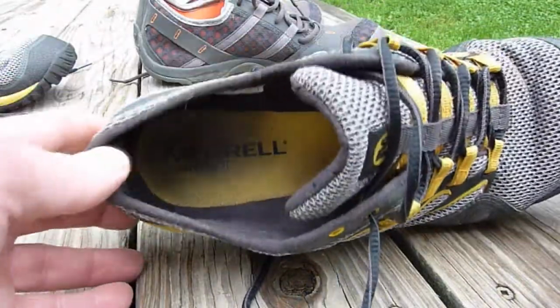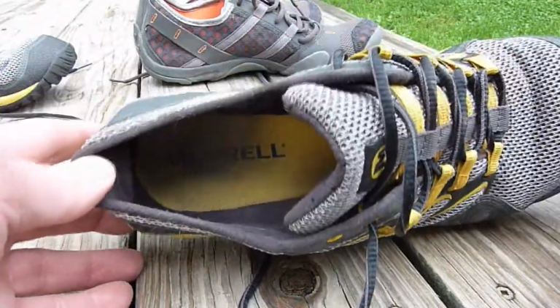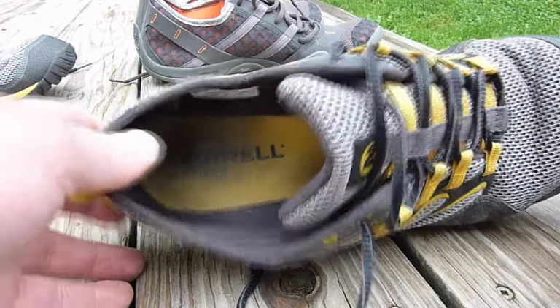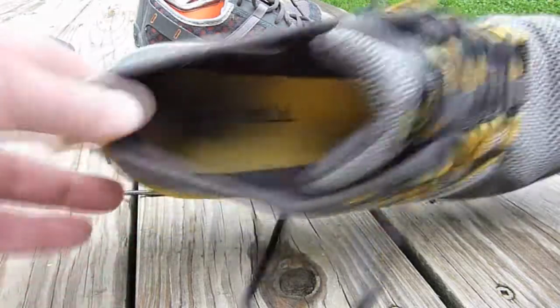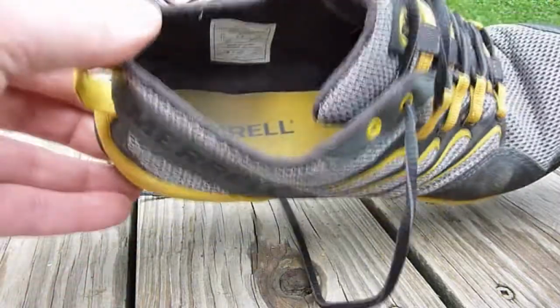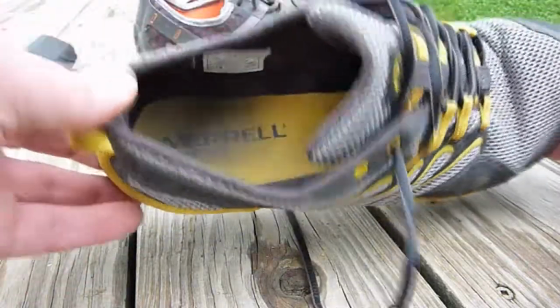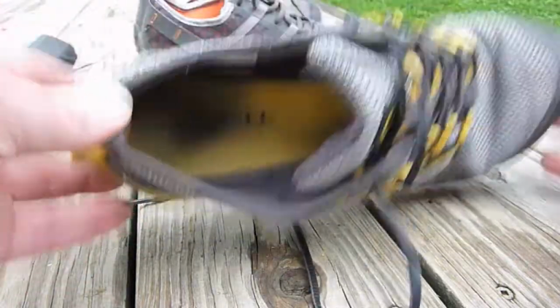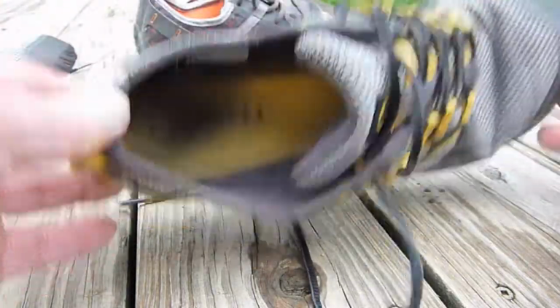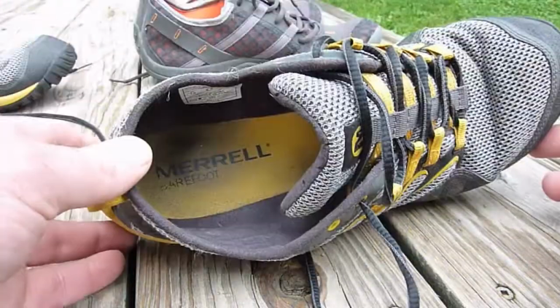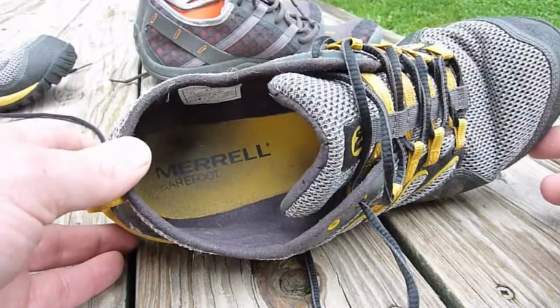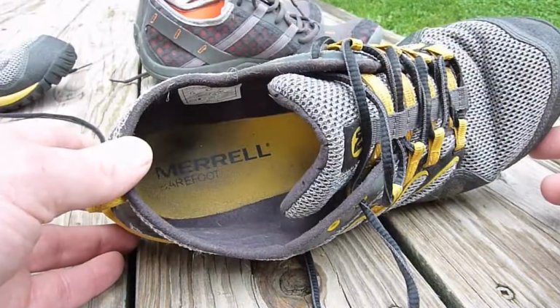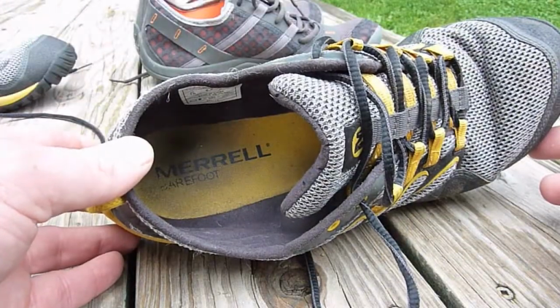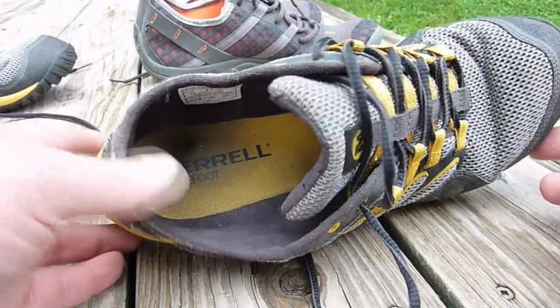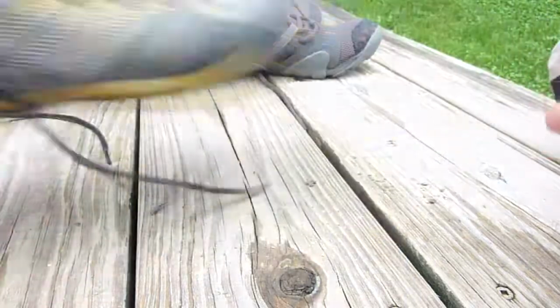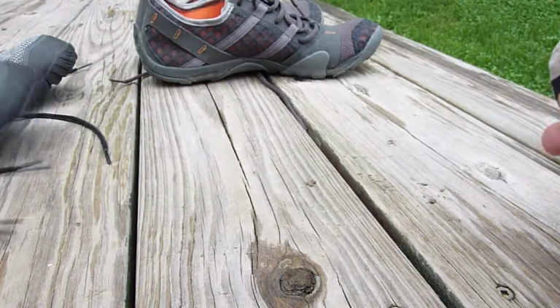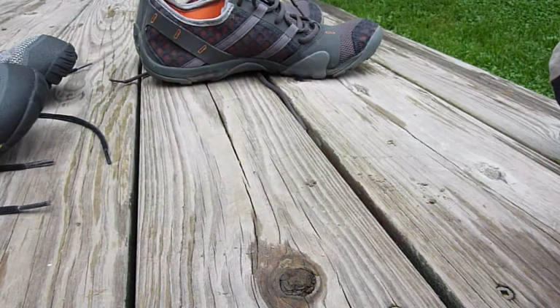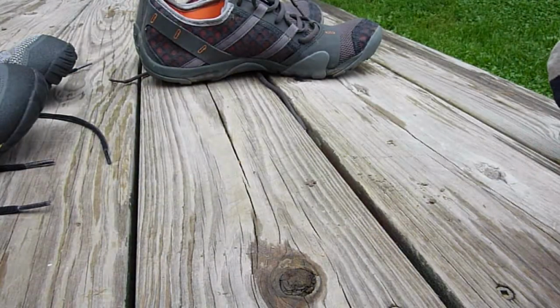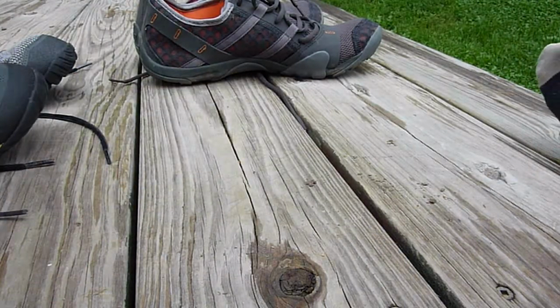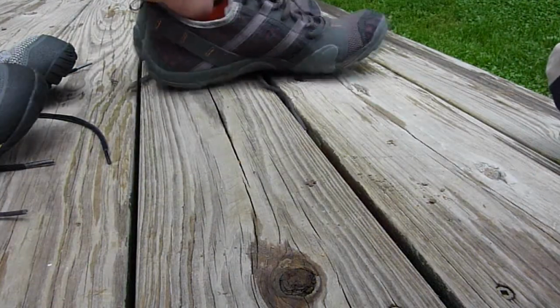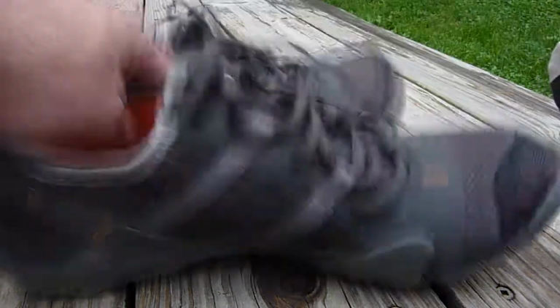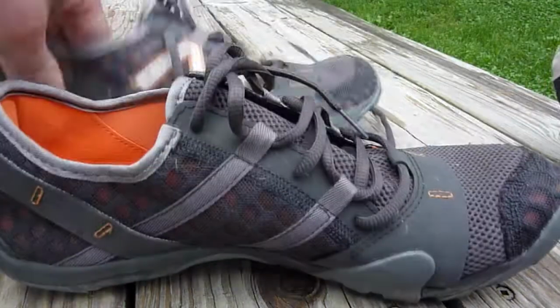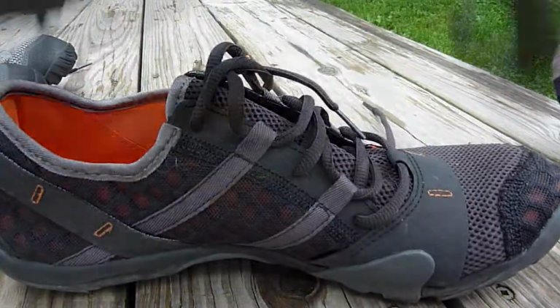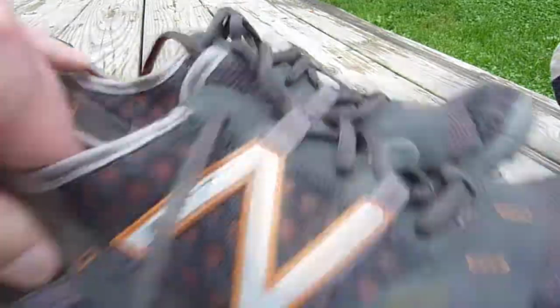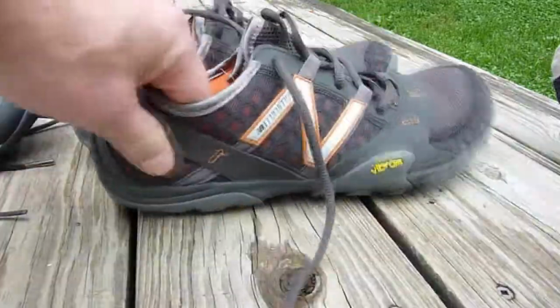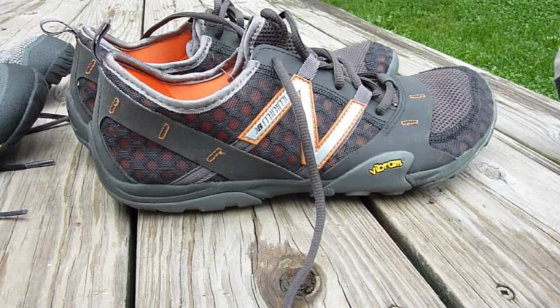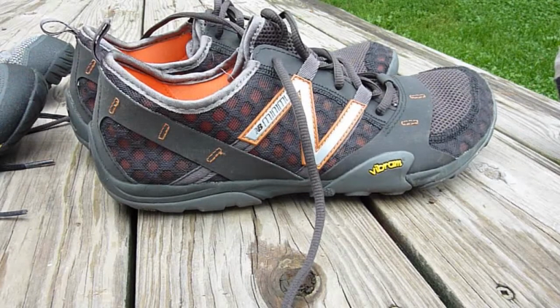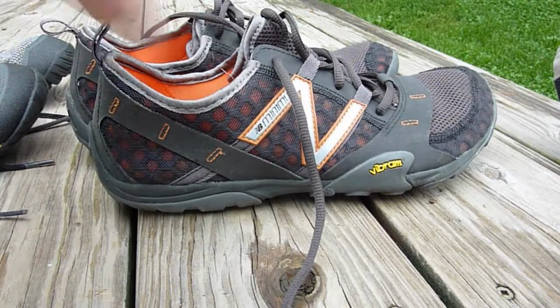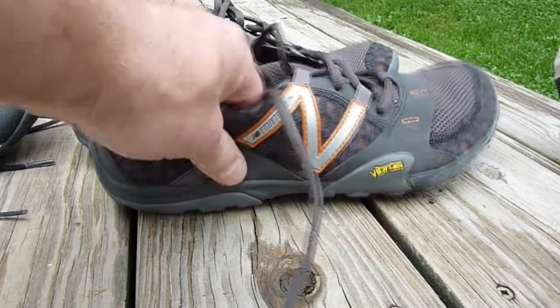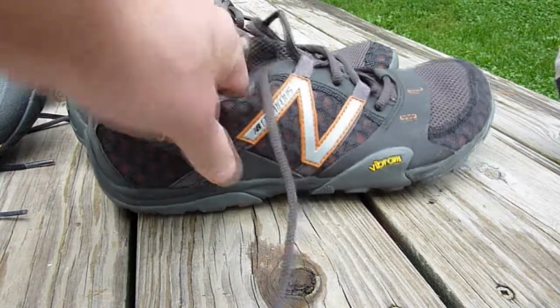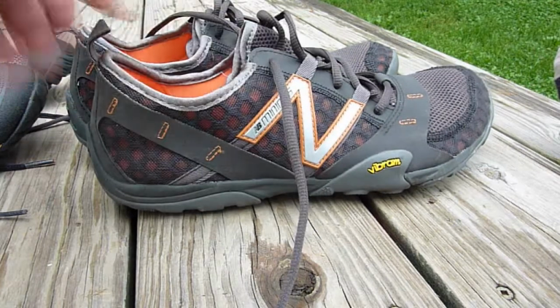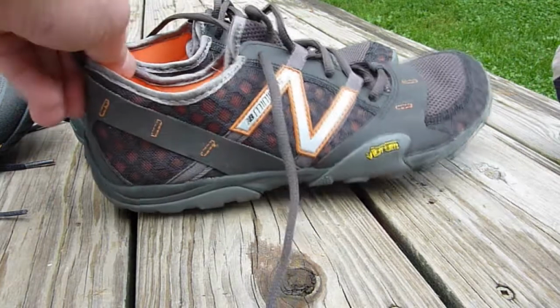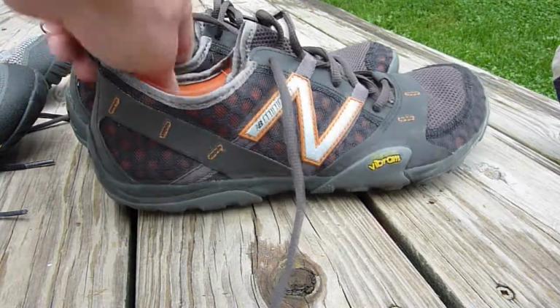My recommendation would be to get the Merrell Barefoot Trail Glove. I would not recommend the New Balance Minimus, based on it being slippery and digging into my heel.